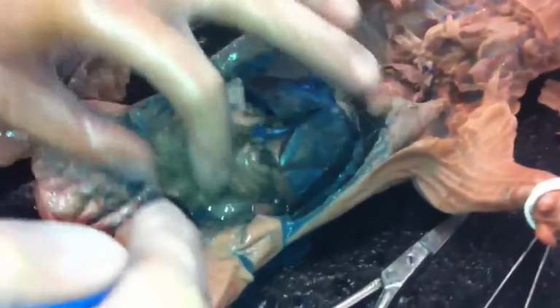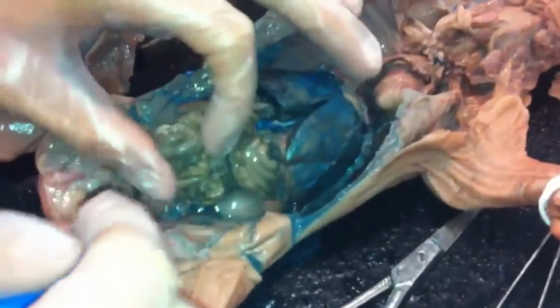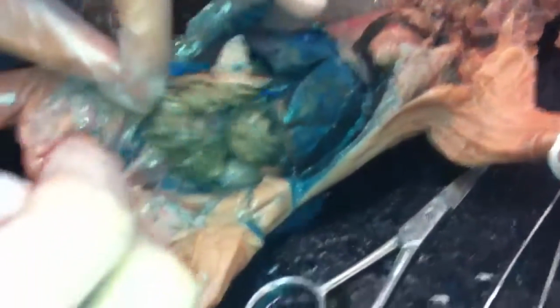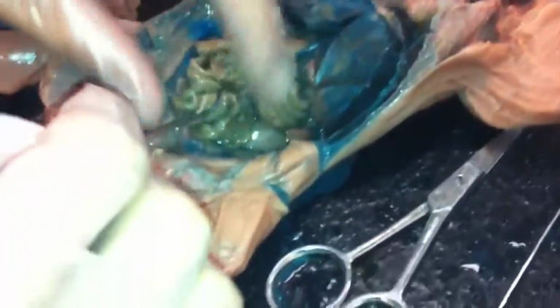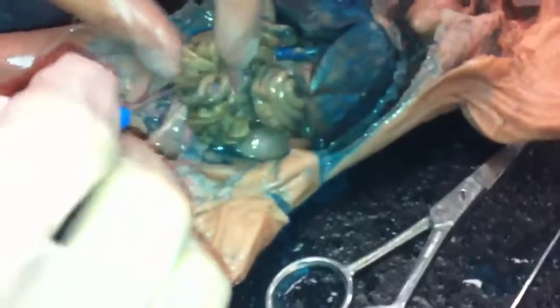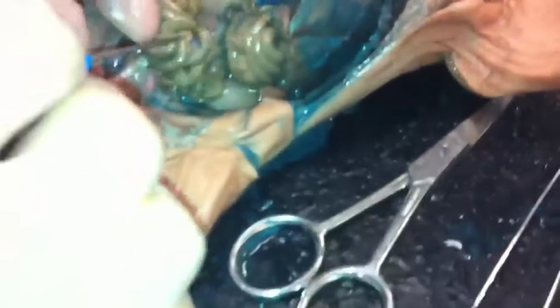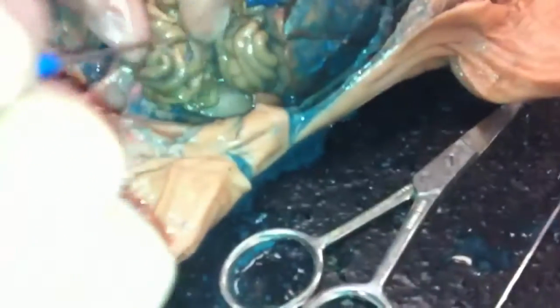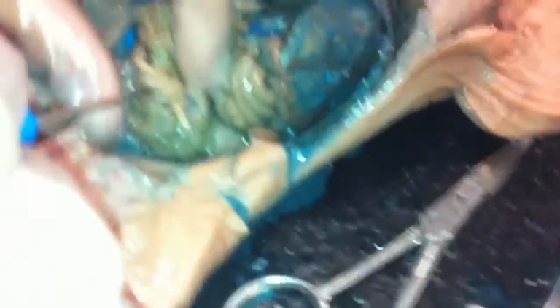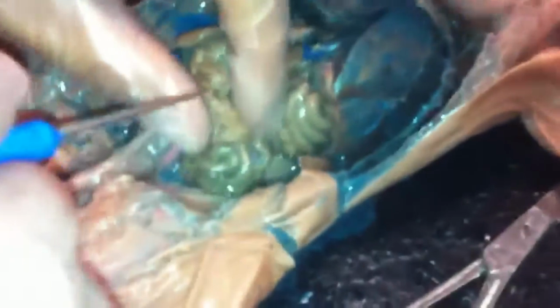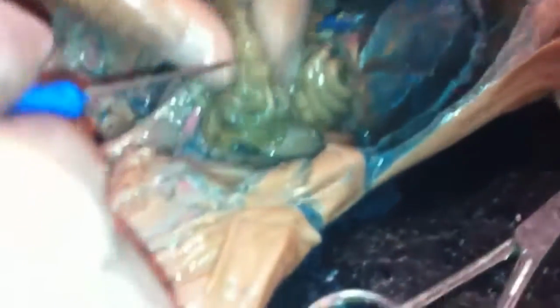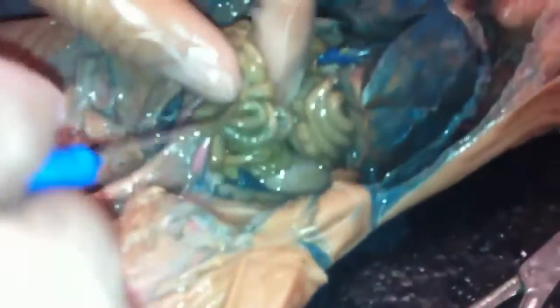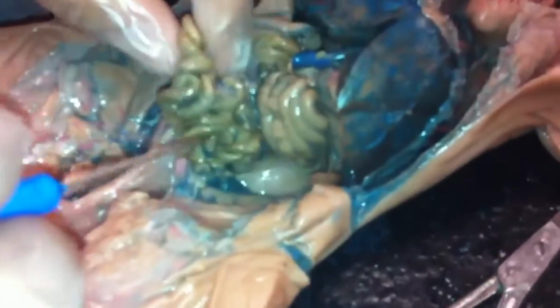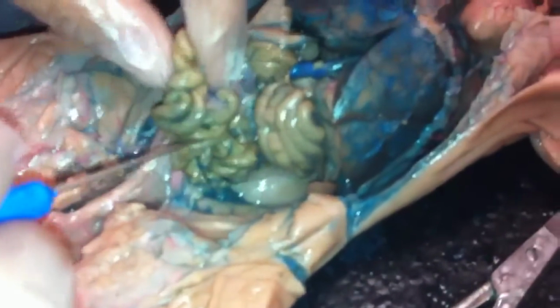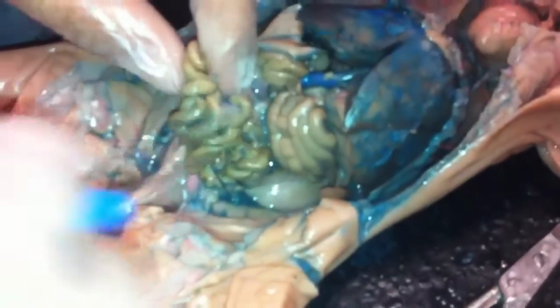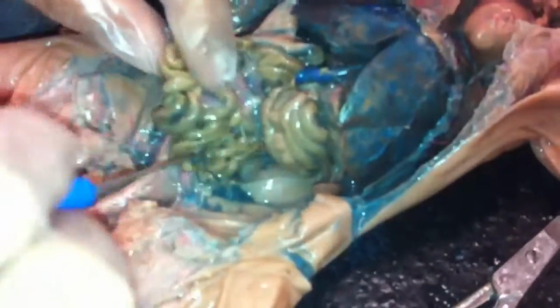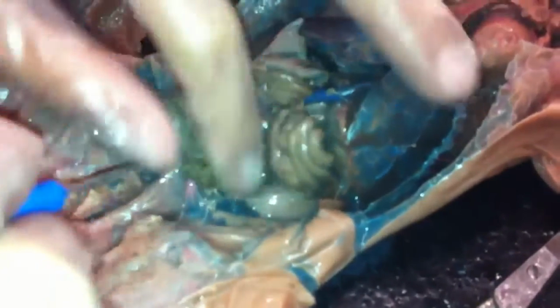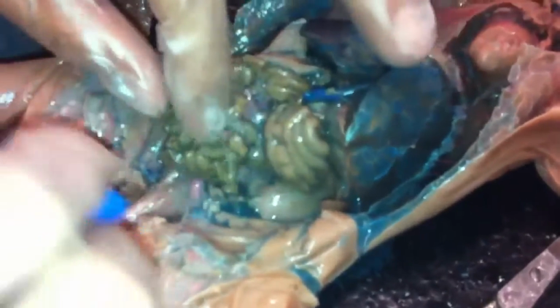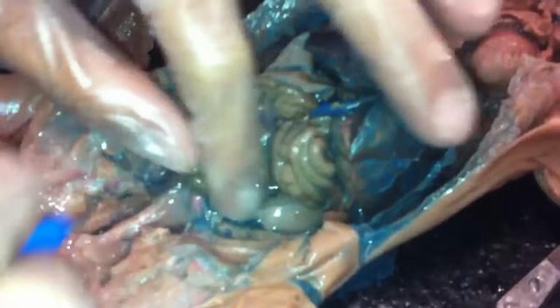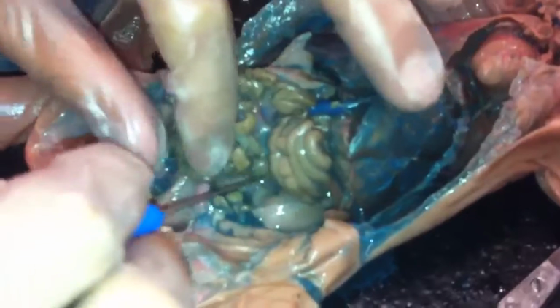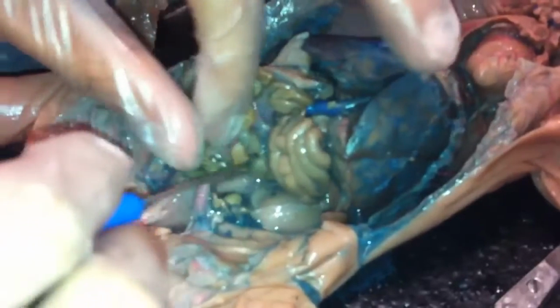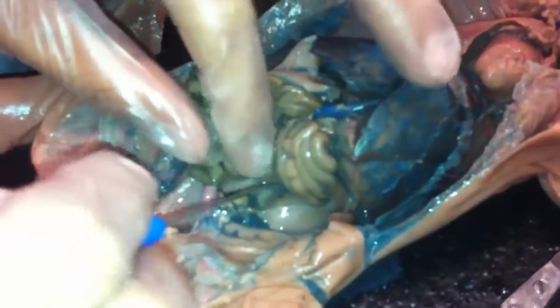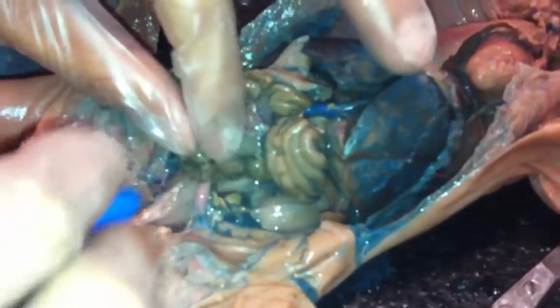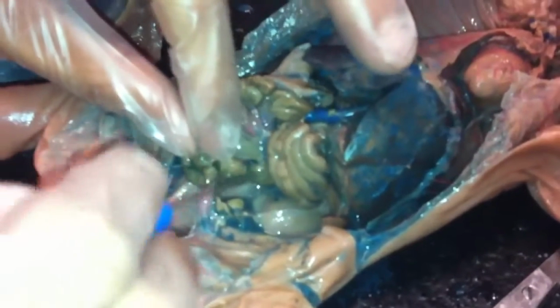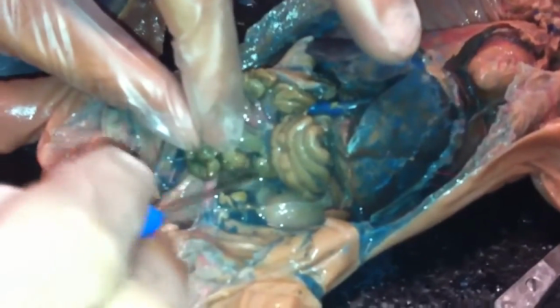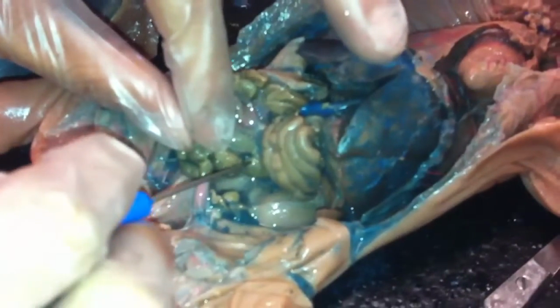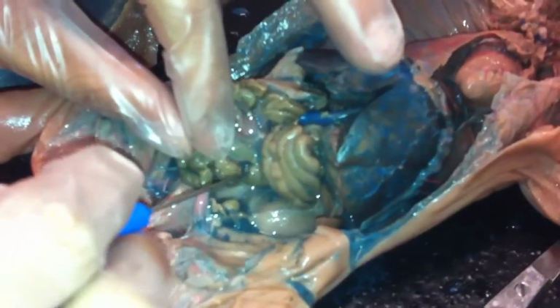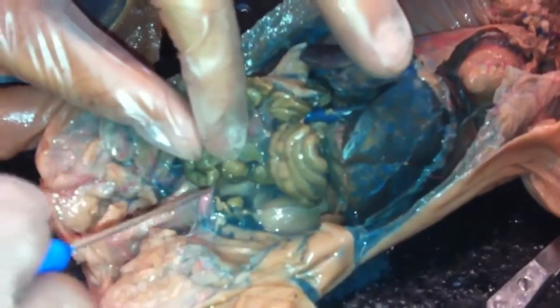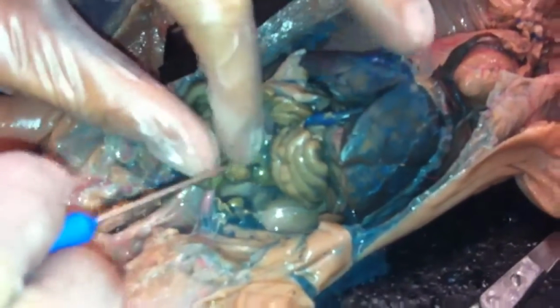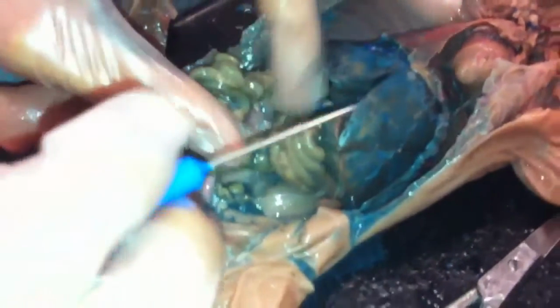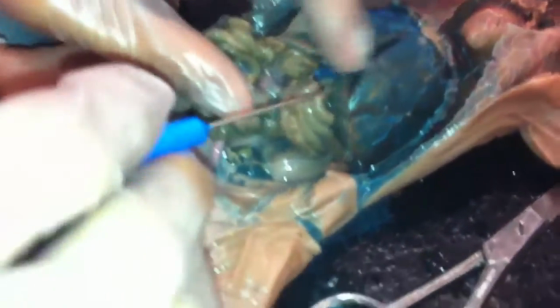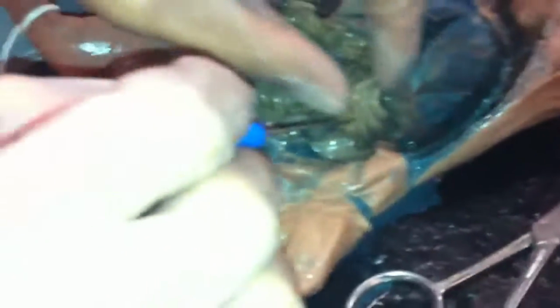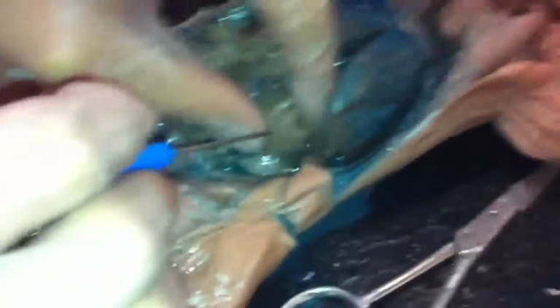Now the cecum. The cecum is right here — the colon to the intestines. Actually the cecum is back here, and that thing right there. And then the colon is here.